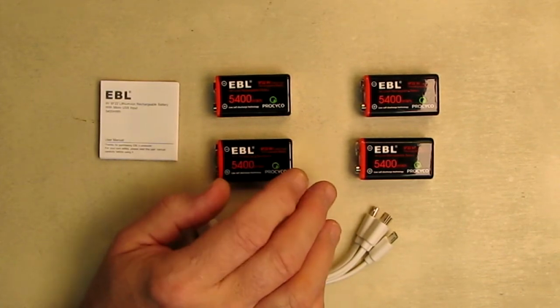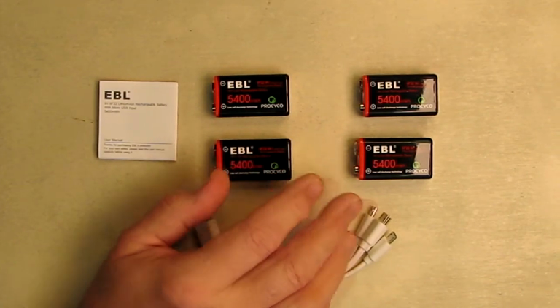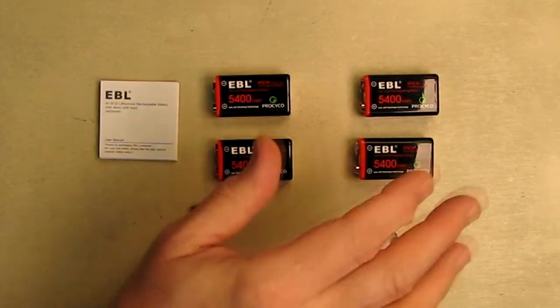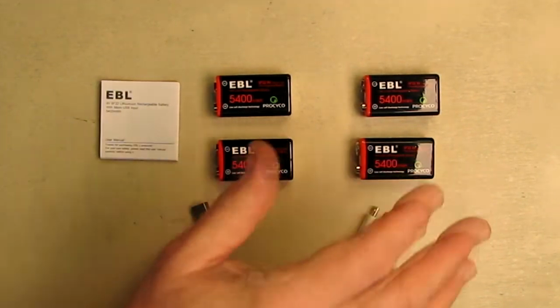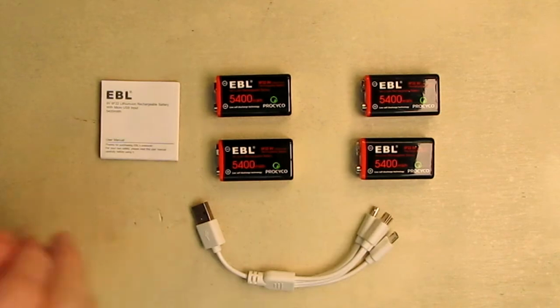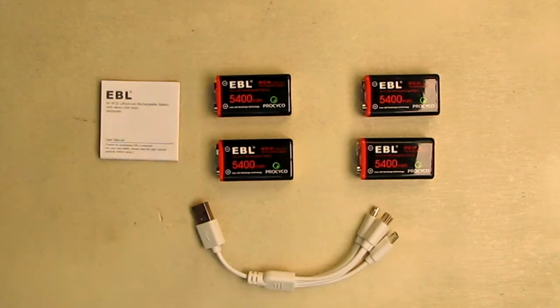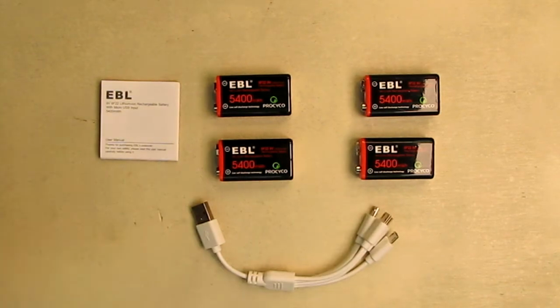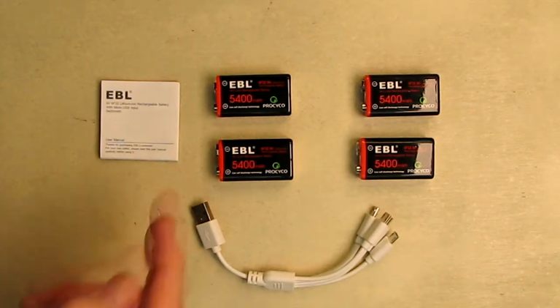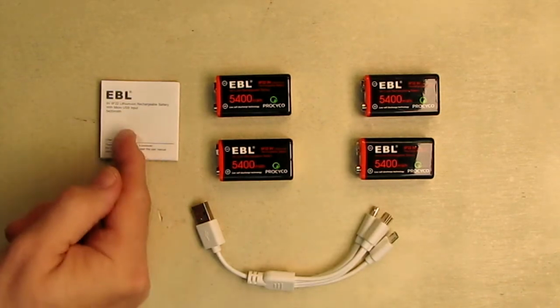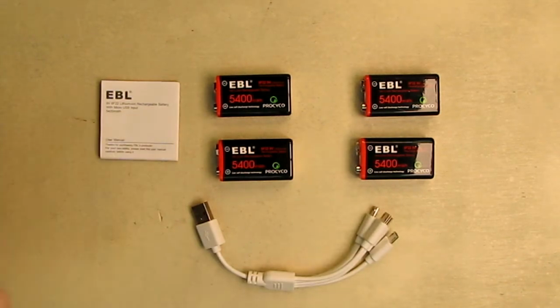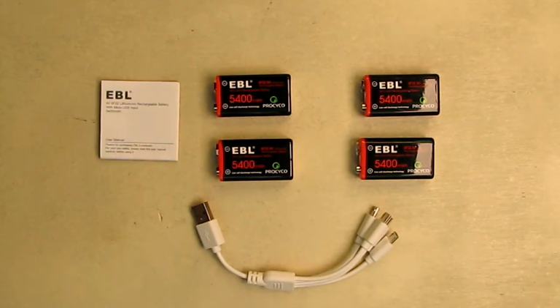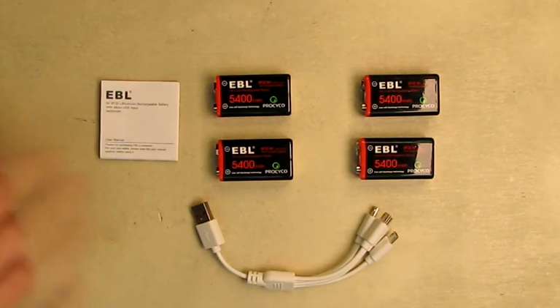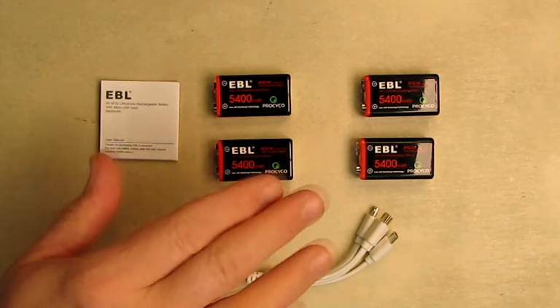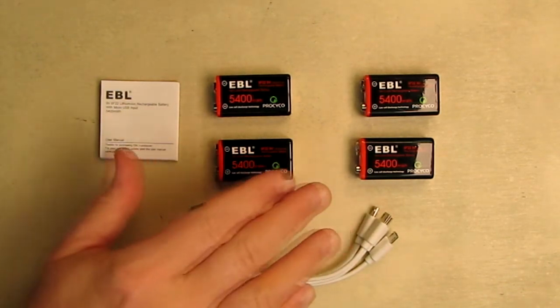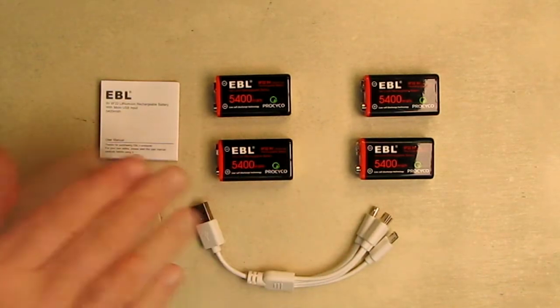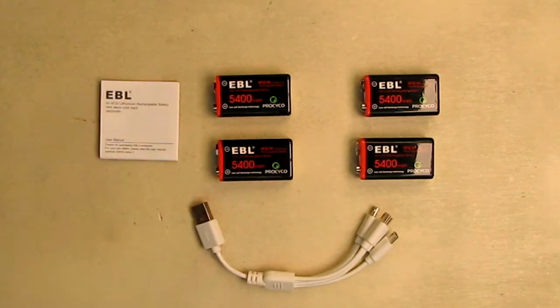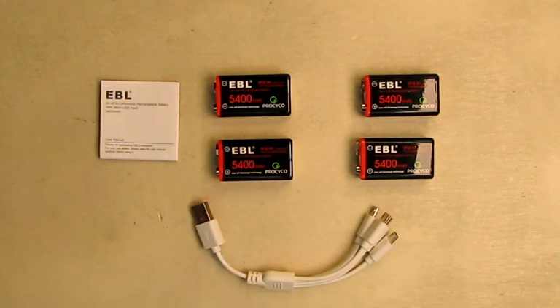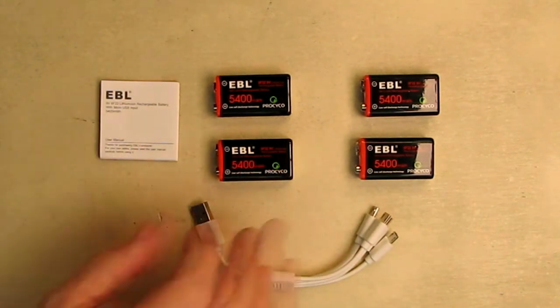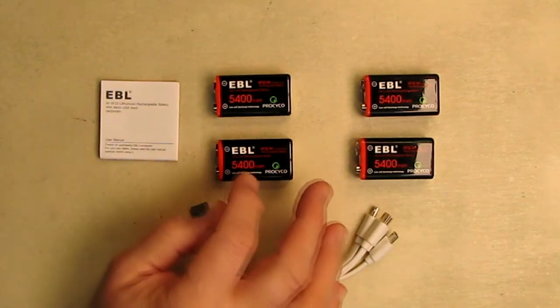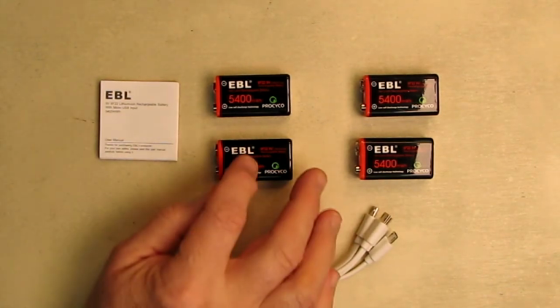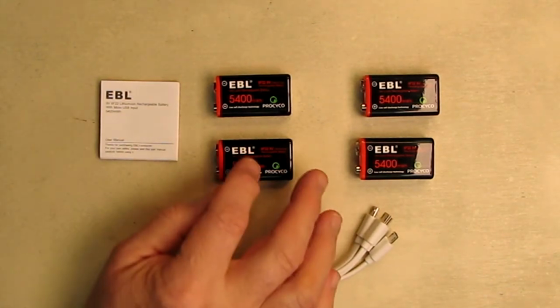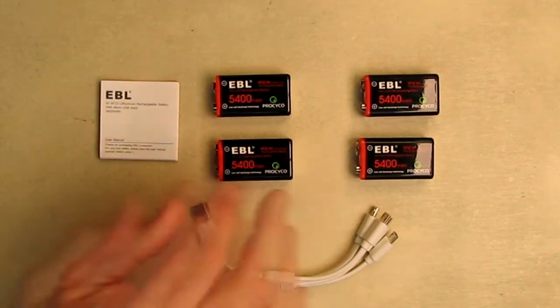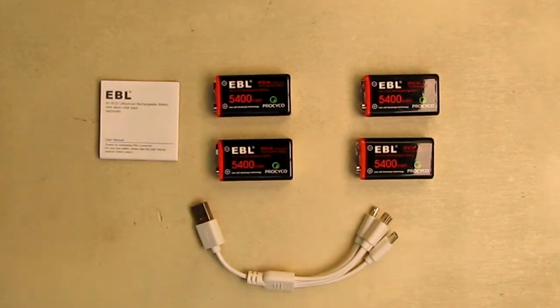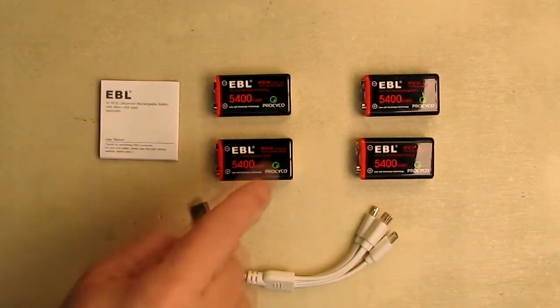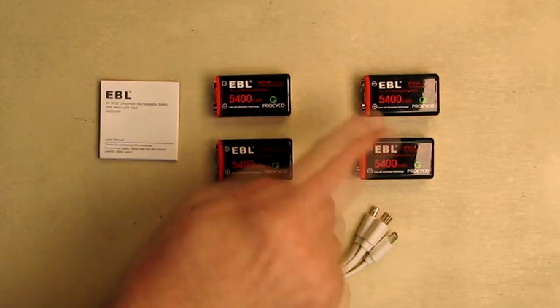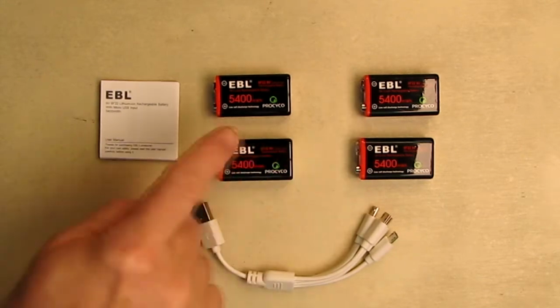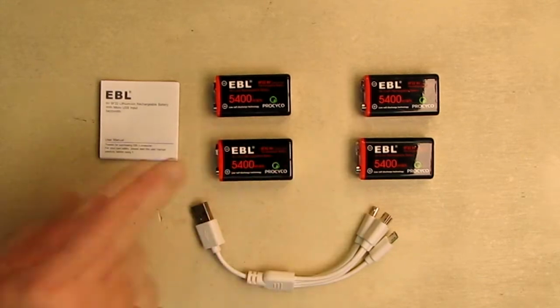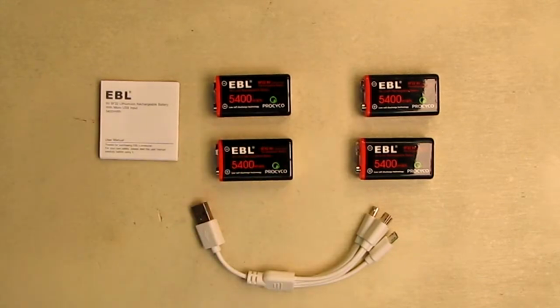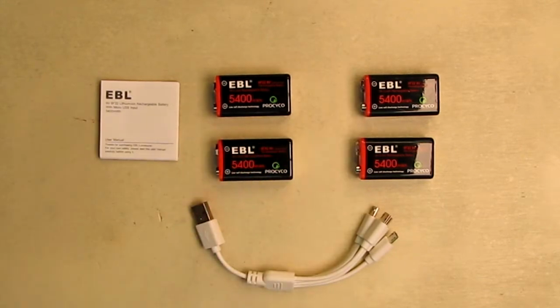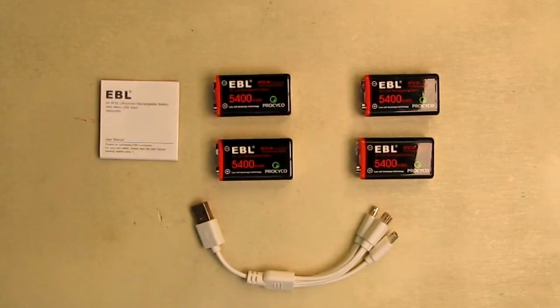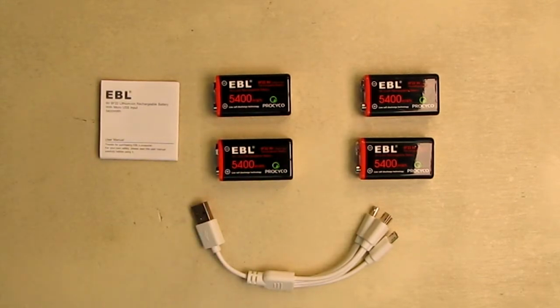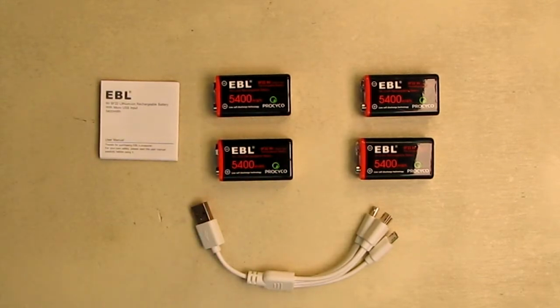This is a four pack and it comes with a little instruction booklet. The company EBL provides a one-year warranty on these batteries, which is great.